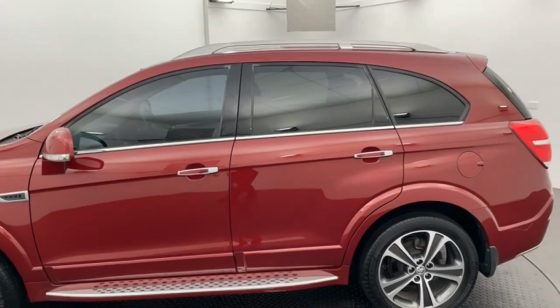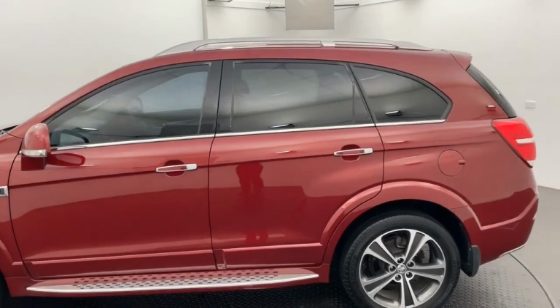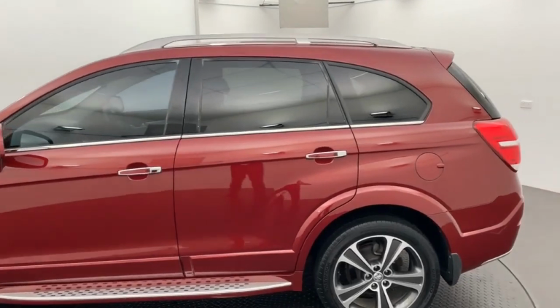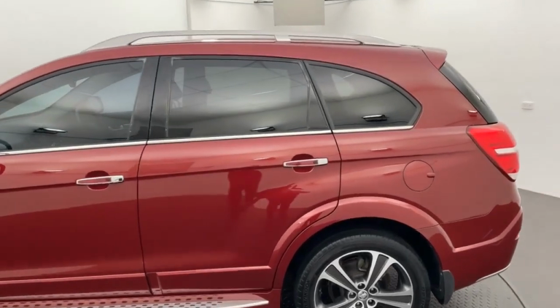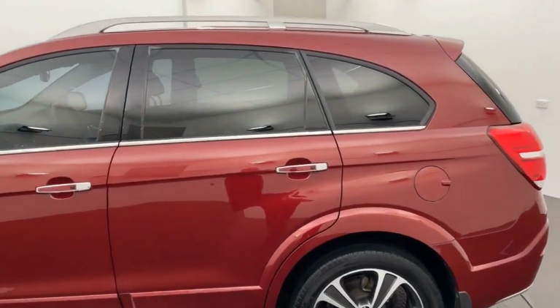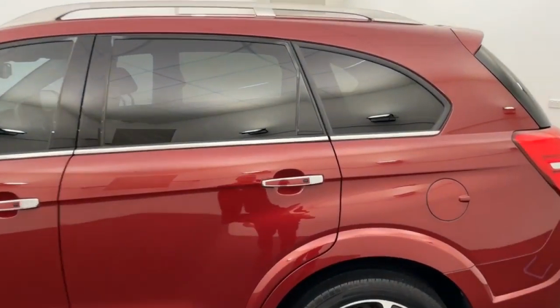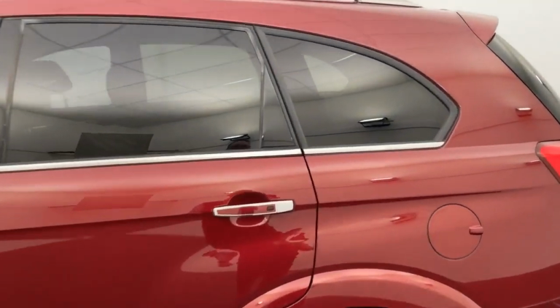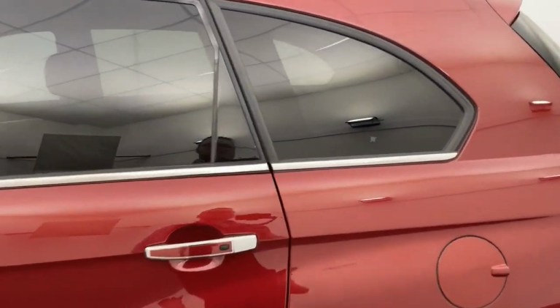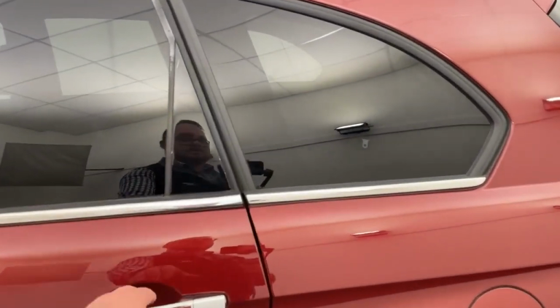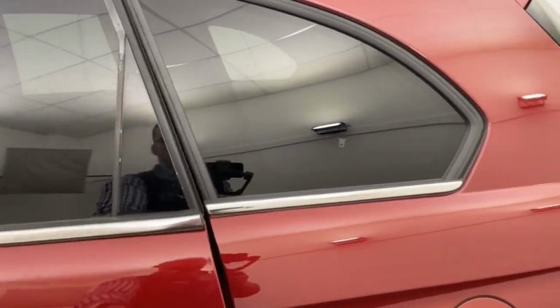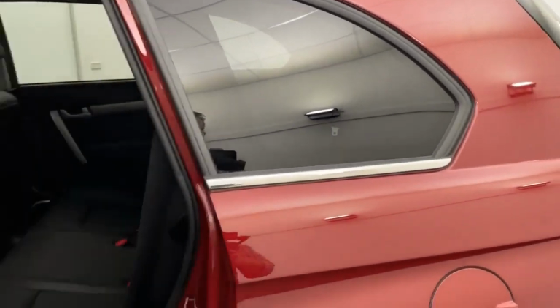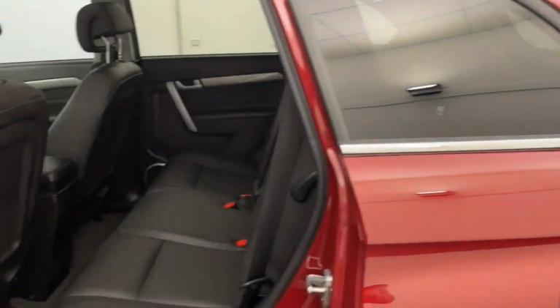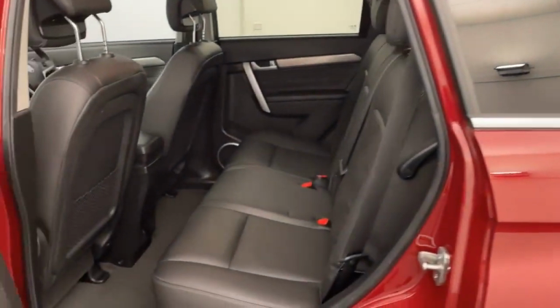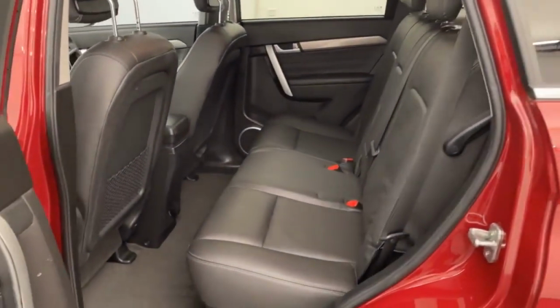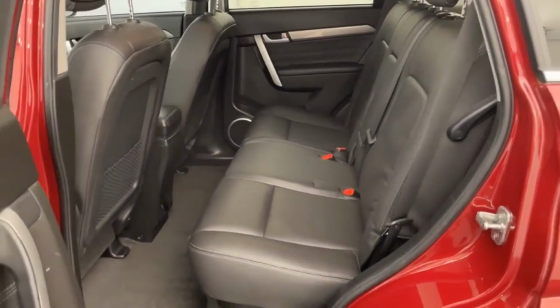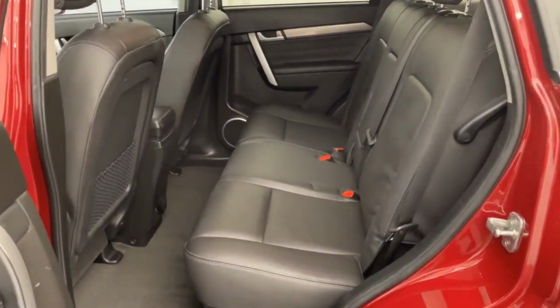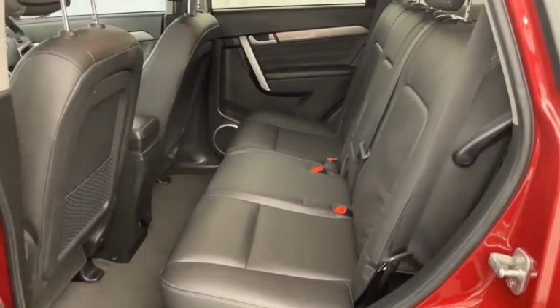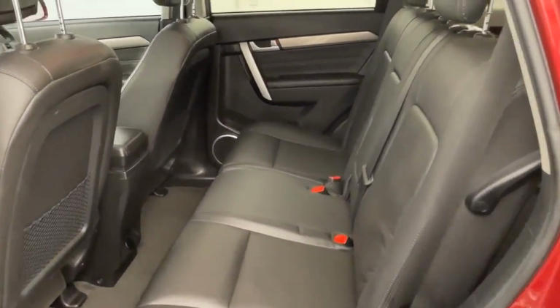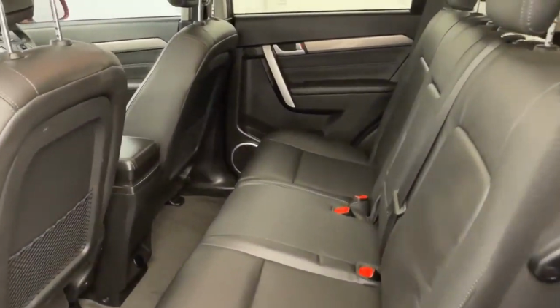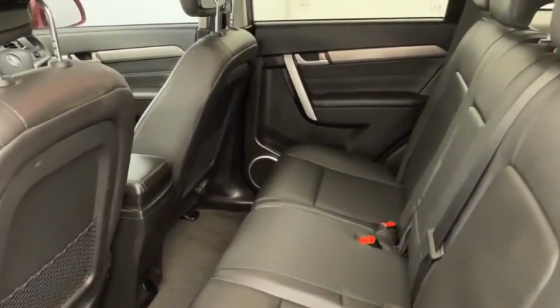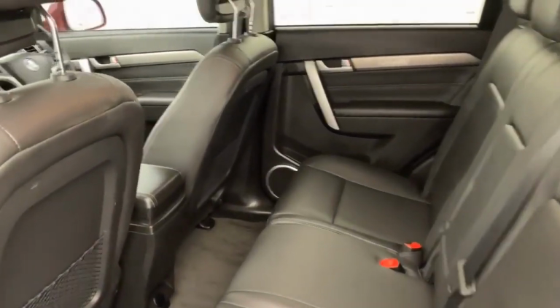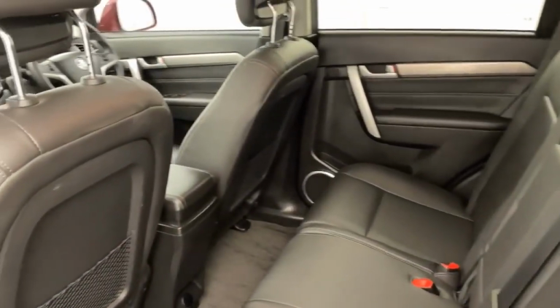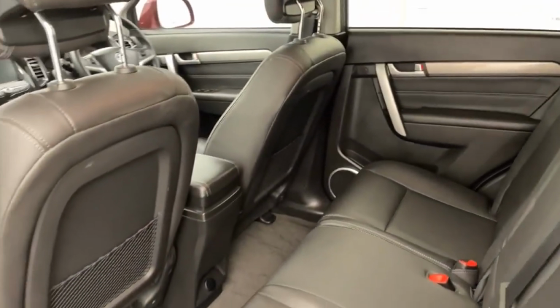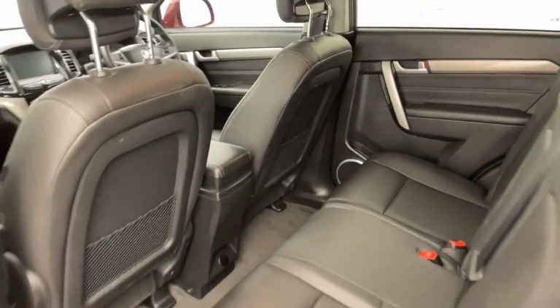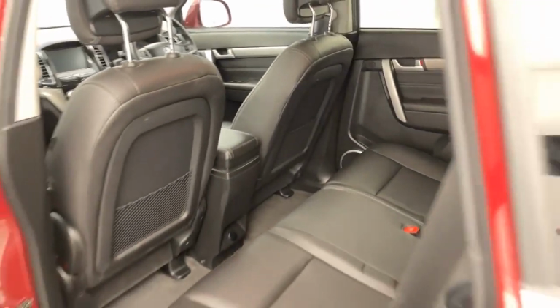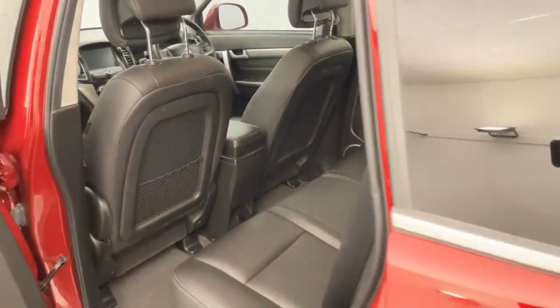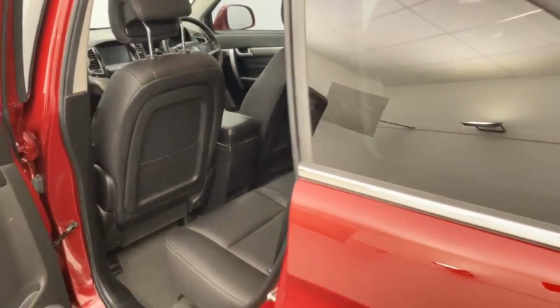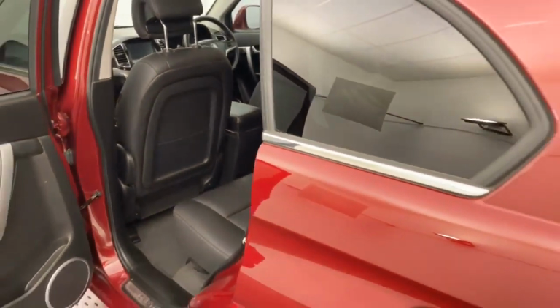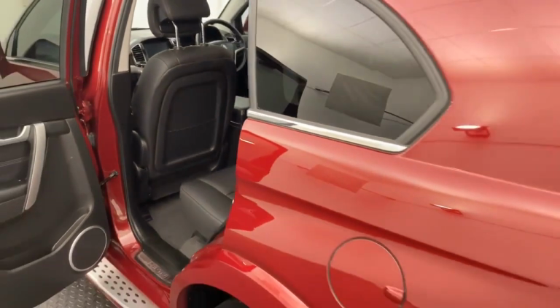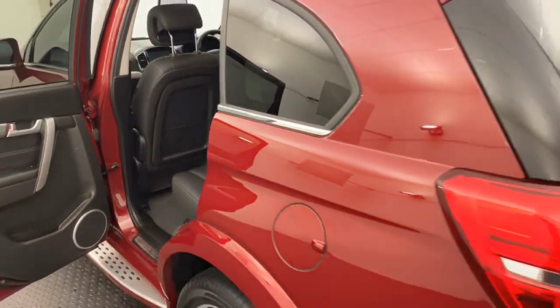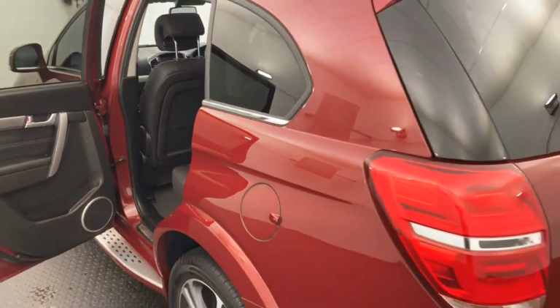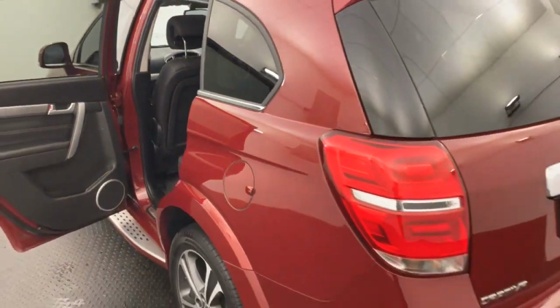As we swing into the rear, you'll find a full leather interior, all in excellent condition. Now this is a seven-seater with plenty of room for the whole family.